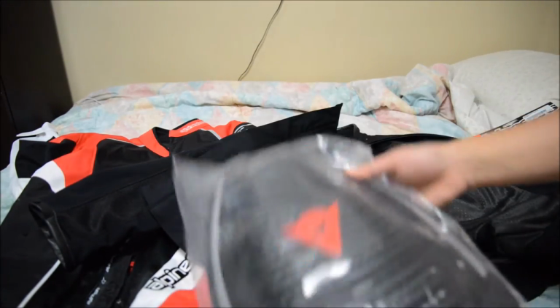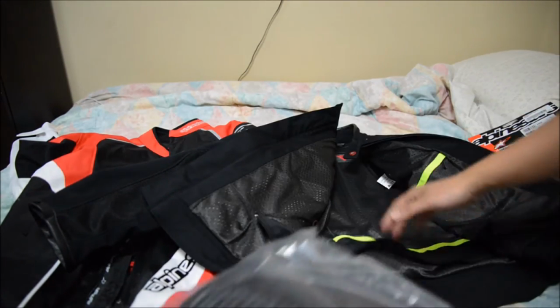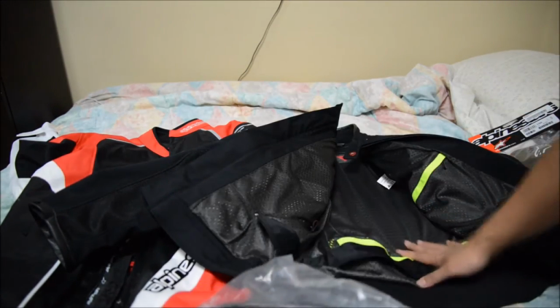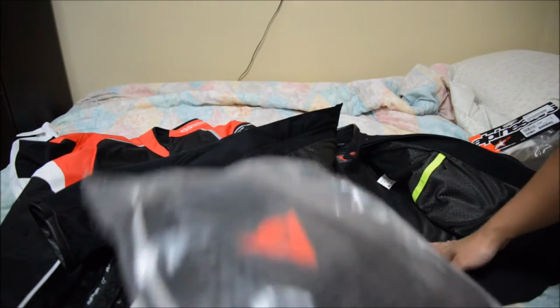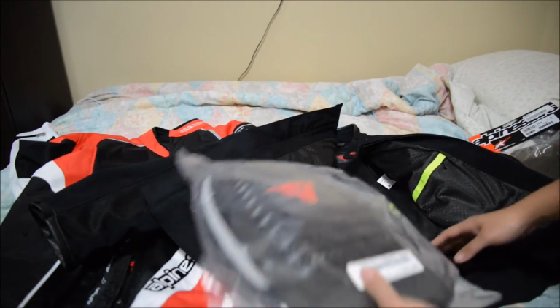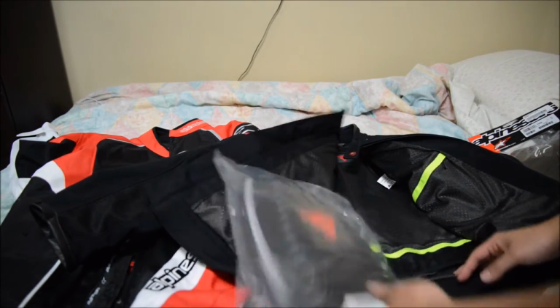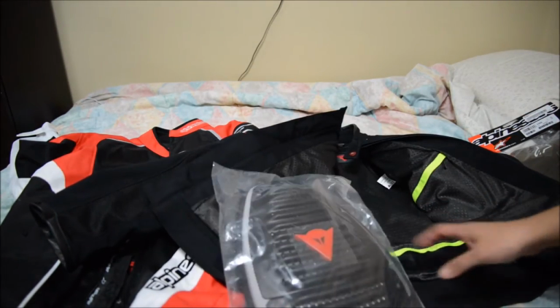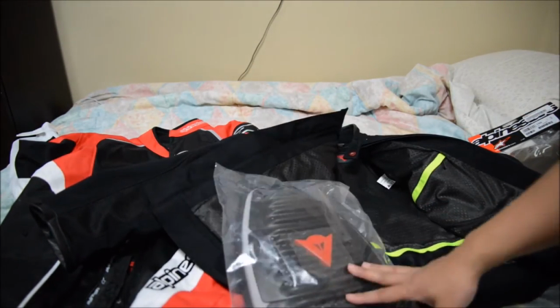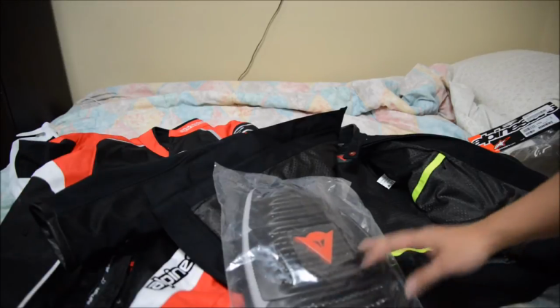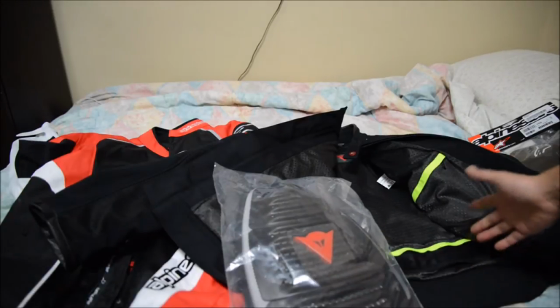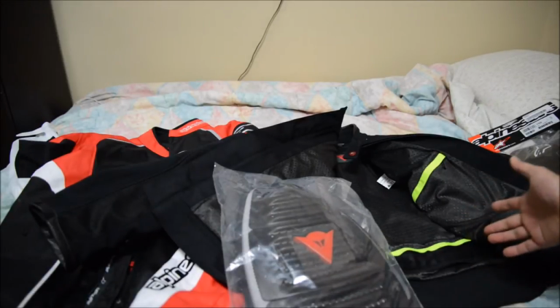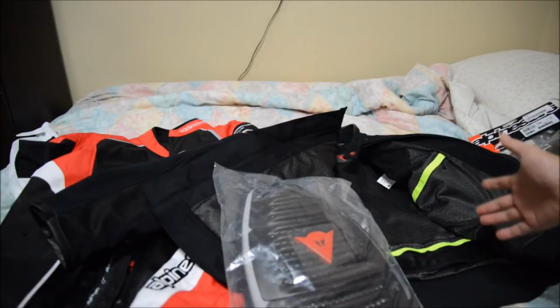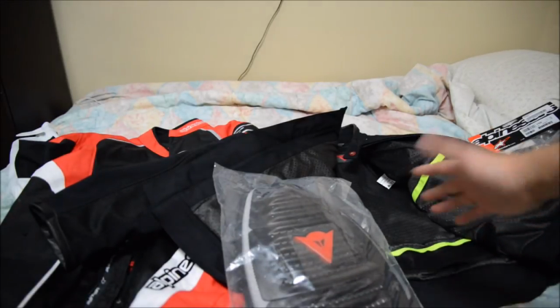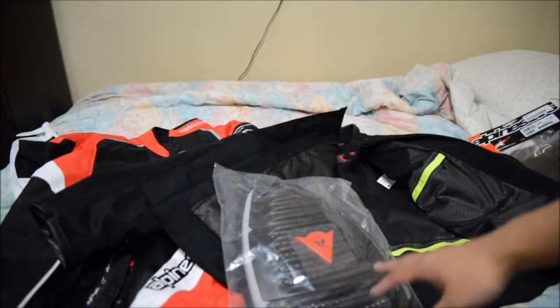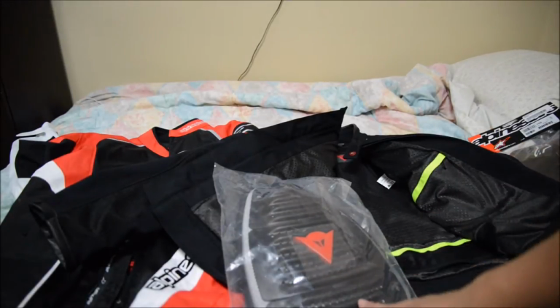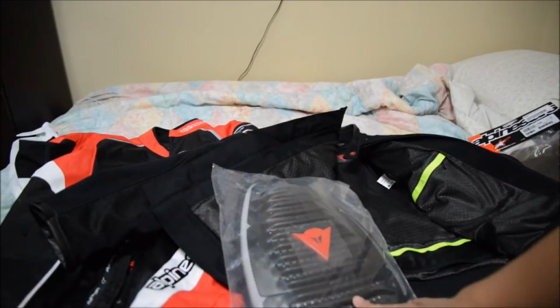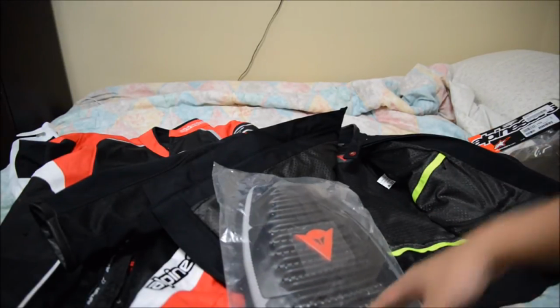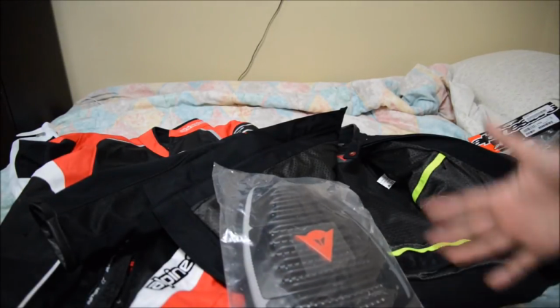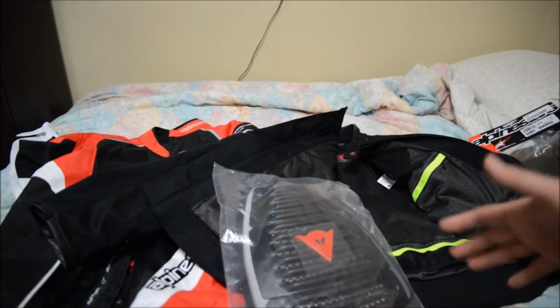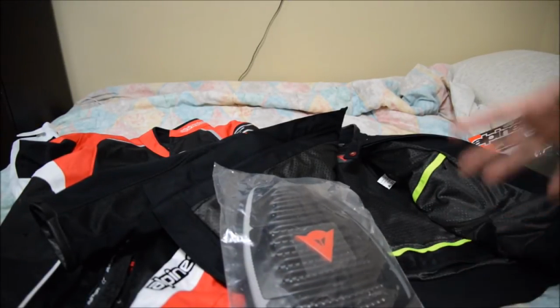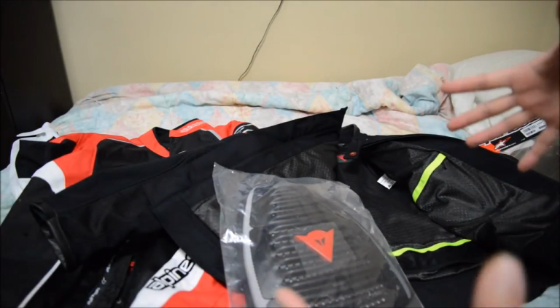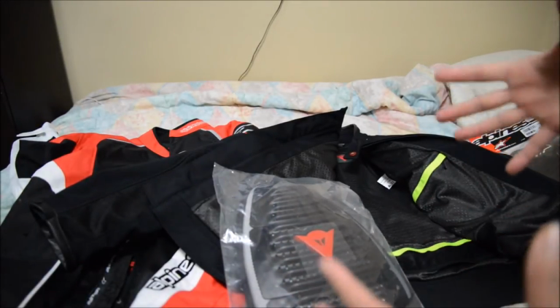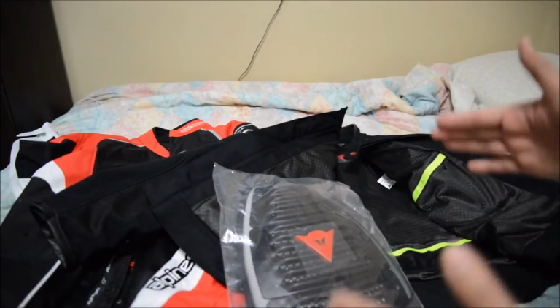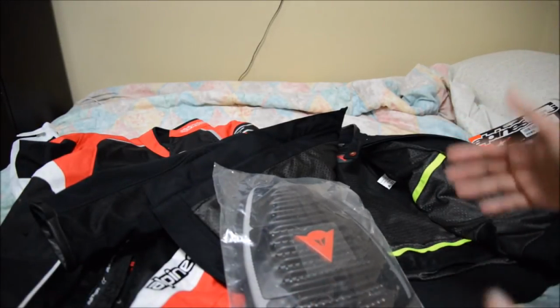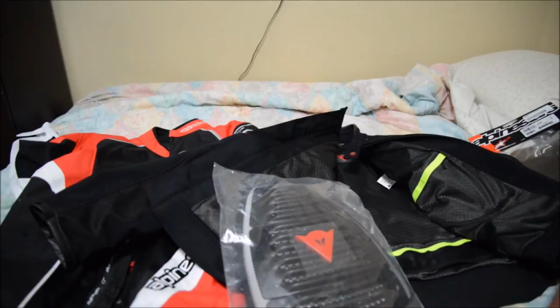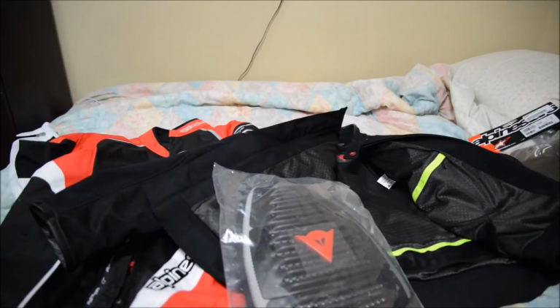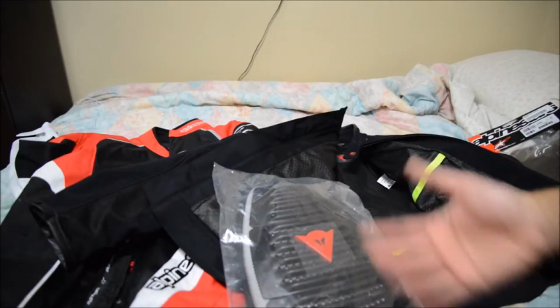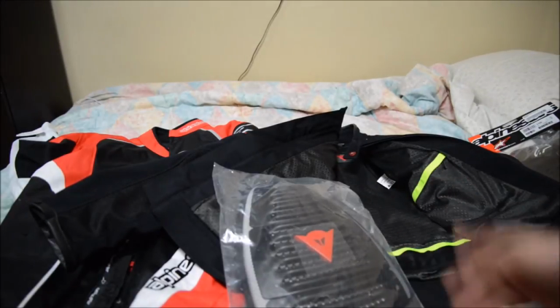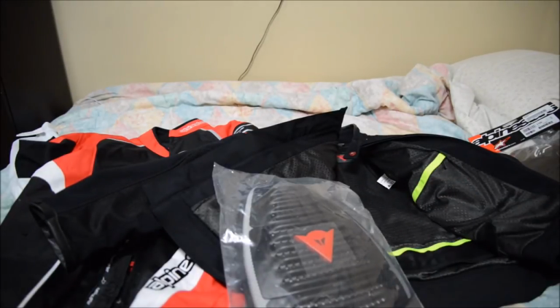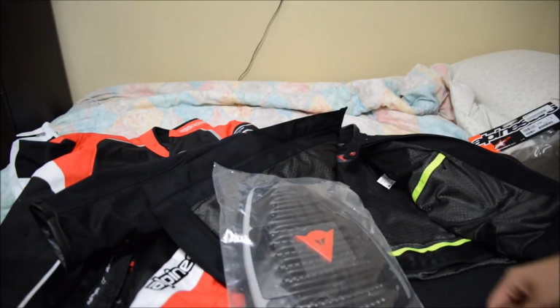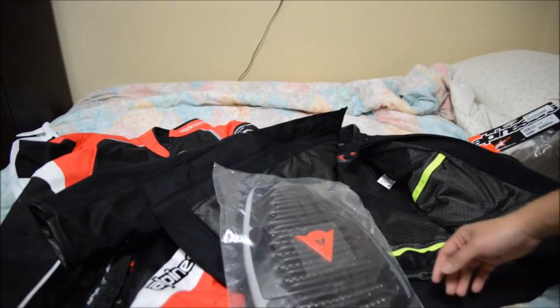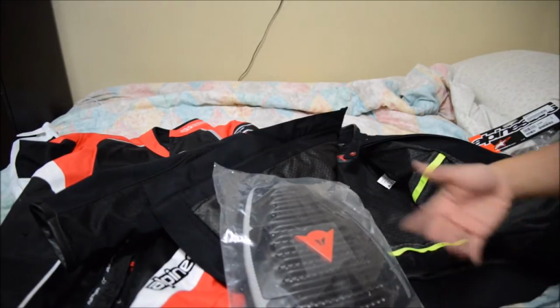I'm going to put it in this jacket because the women's jacket — they fit me well, but my shoulders are still a bit tight for me, and that's why I don't wear a women's jacket often.